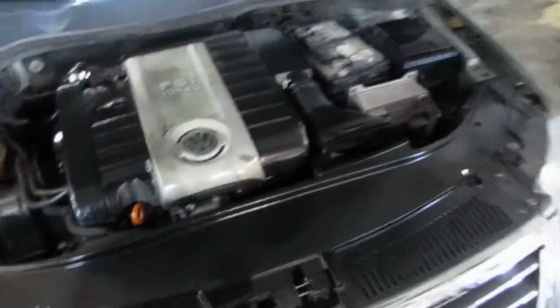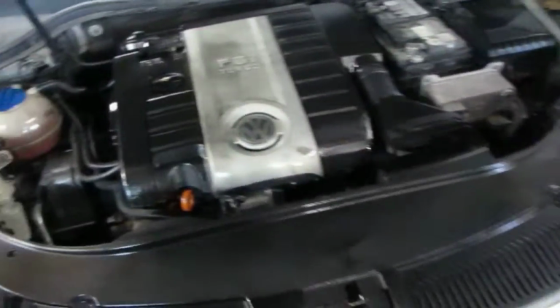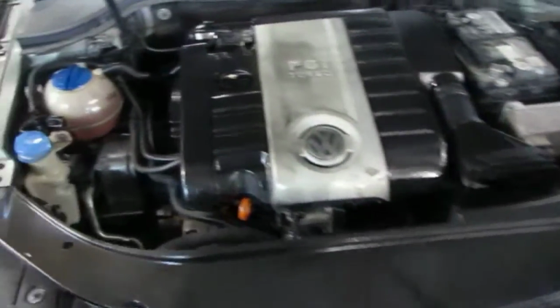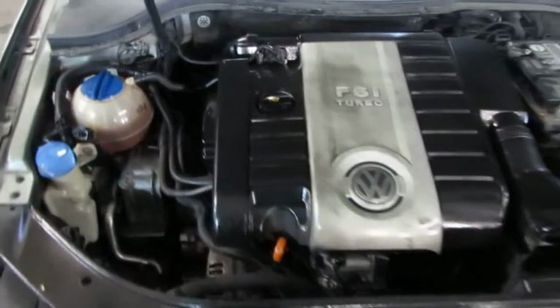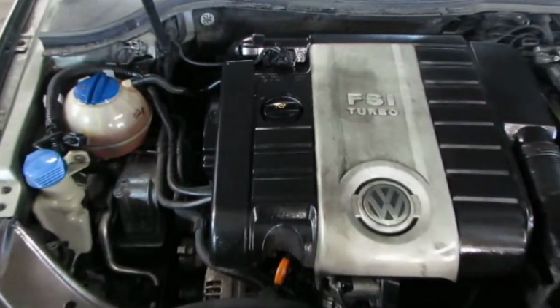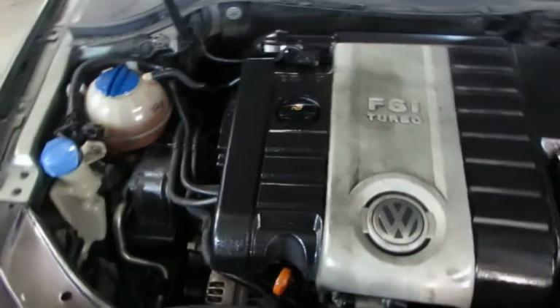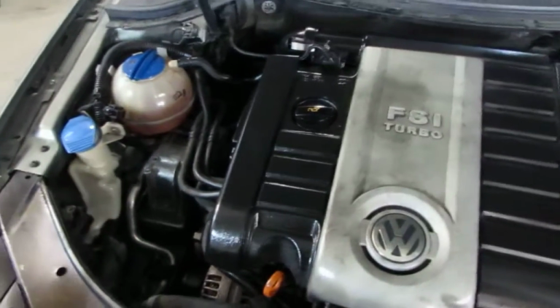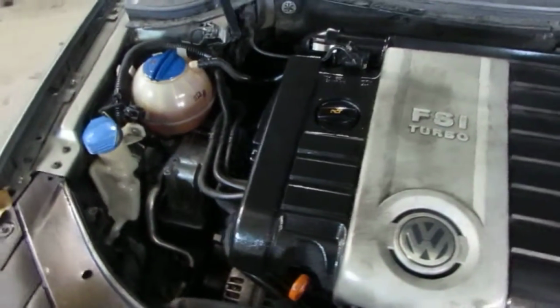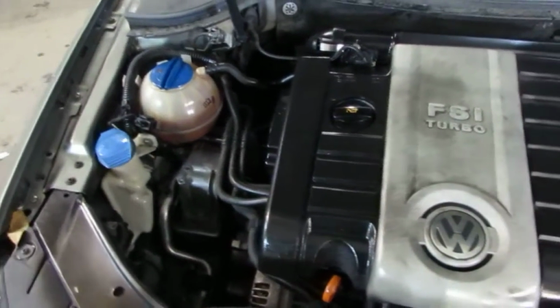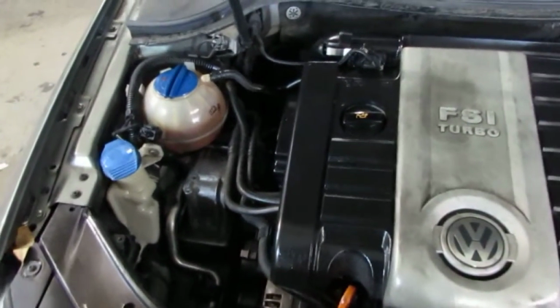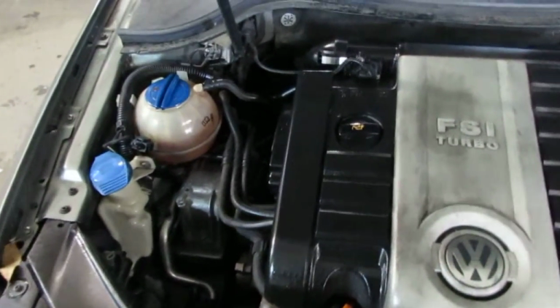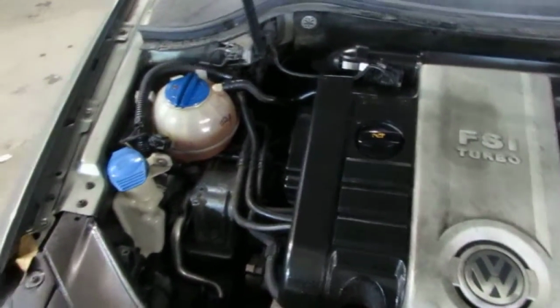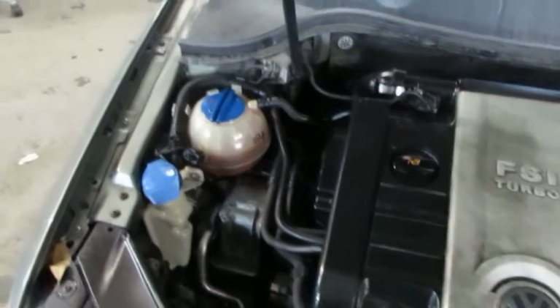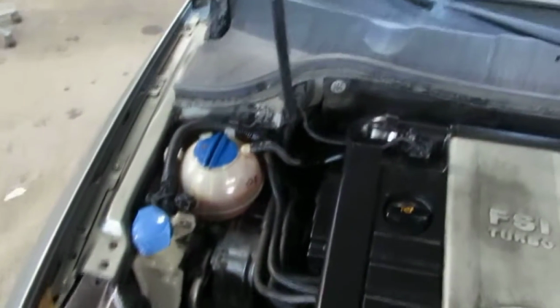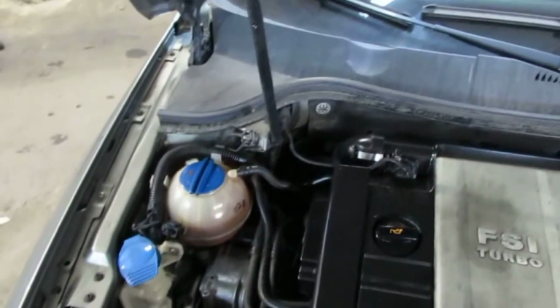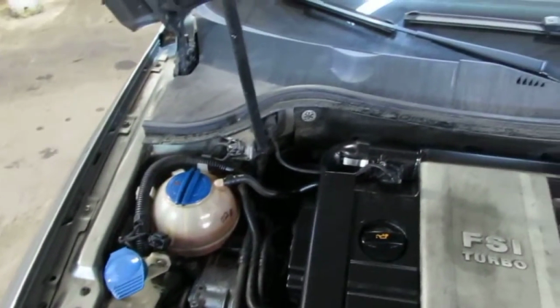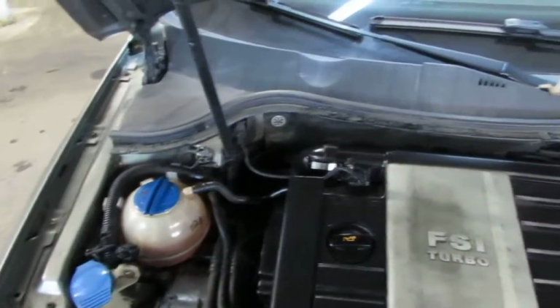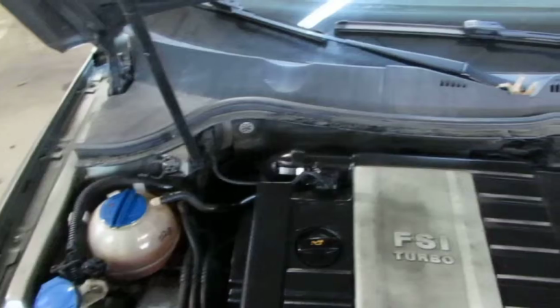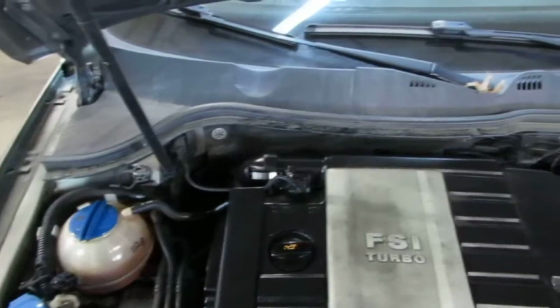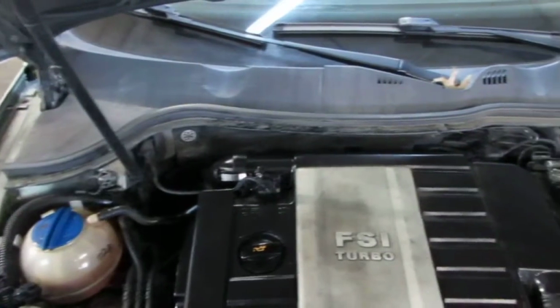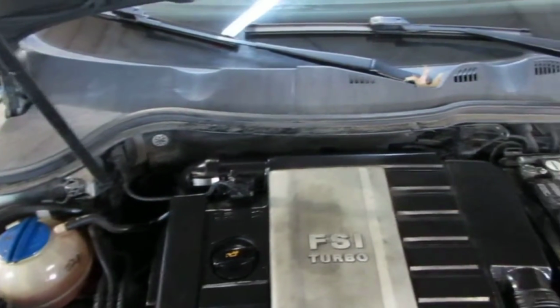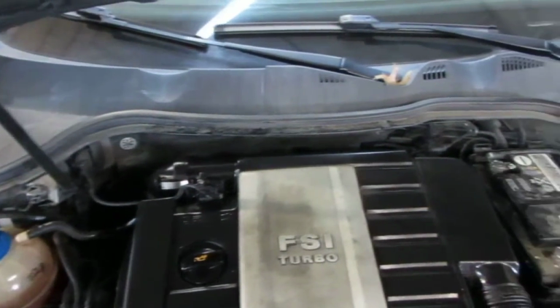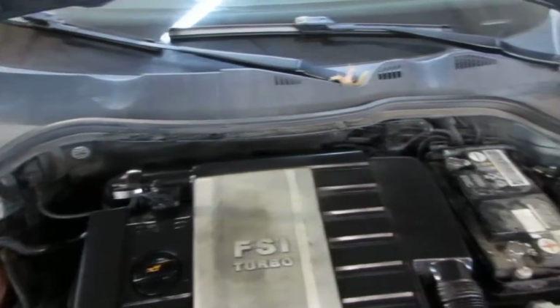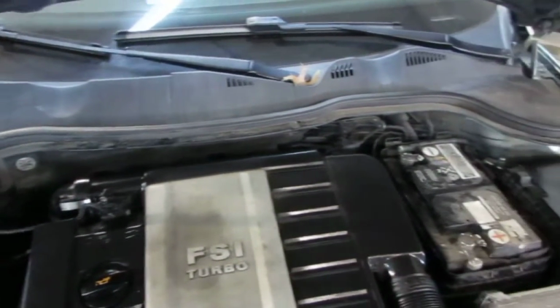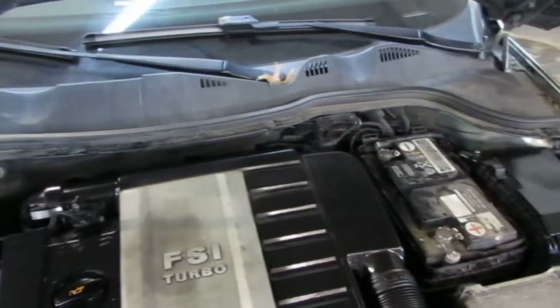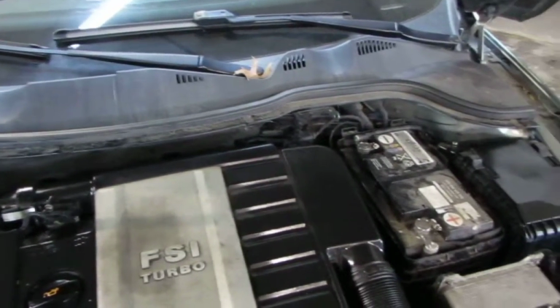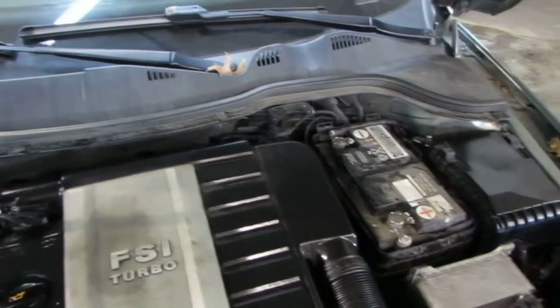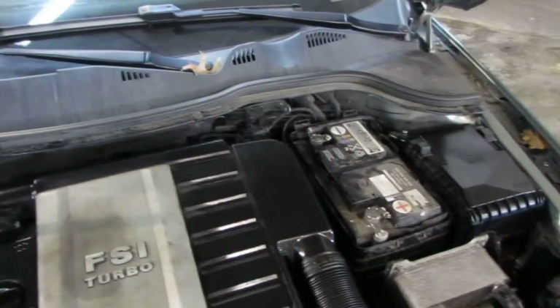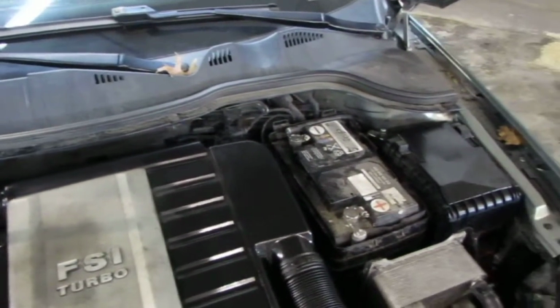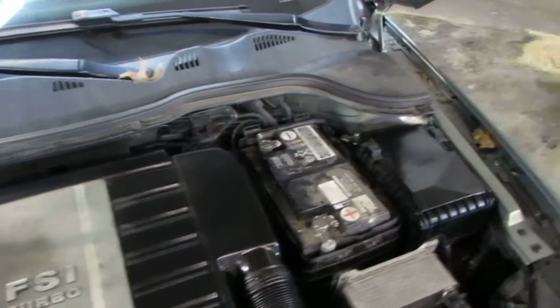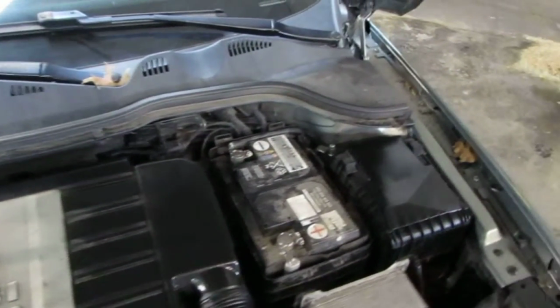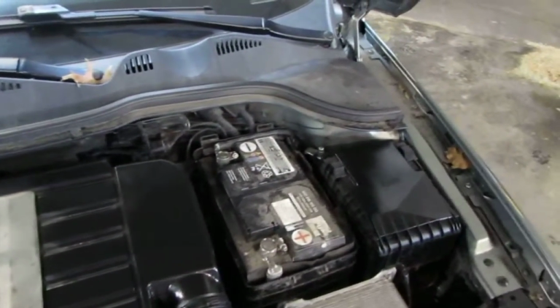This vehicle is a 2.0 liter turbo California emissions engine as well as an automatic transmission, cruise control, anti-lock brakes, and is also front-wheel drive.